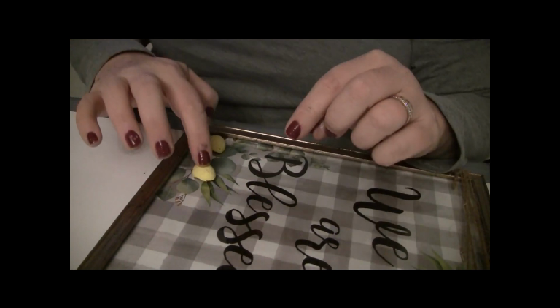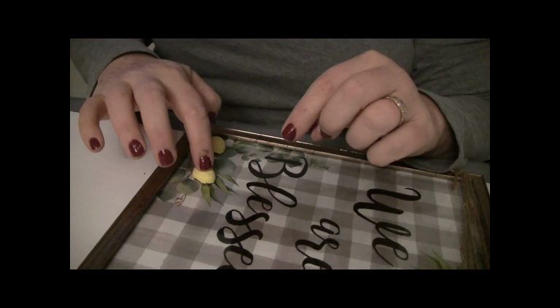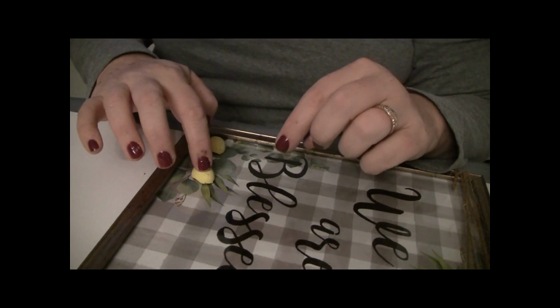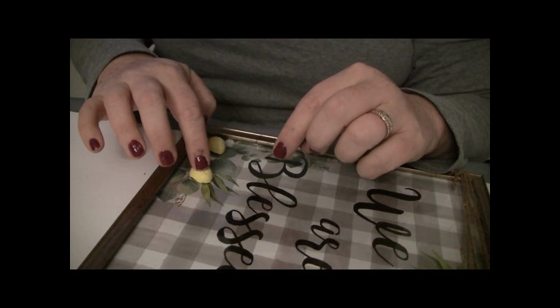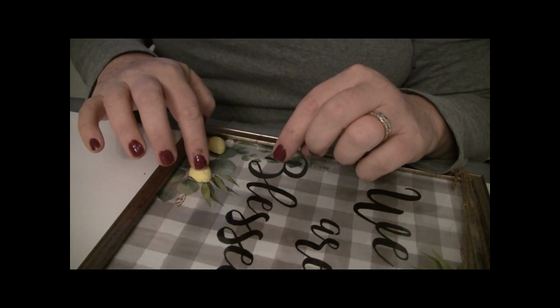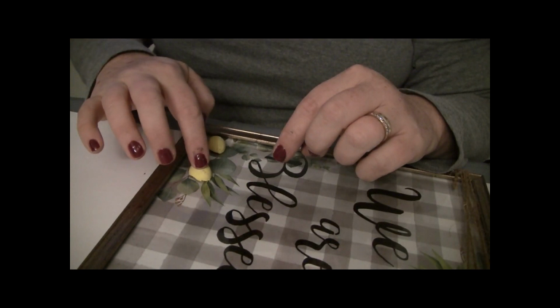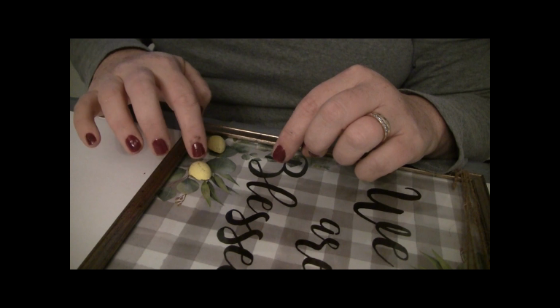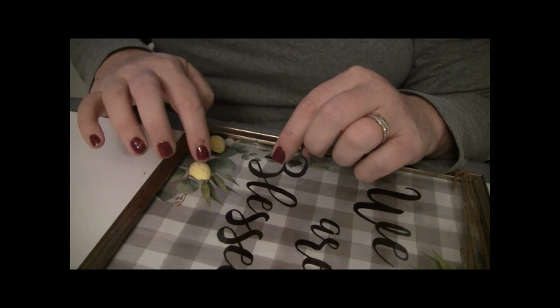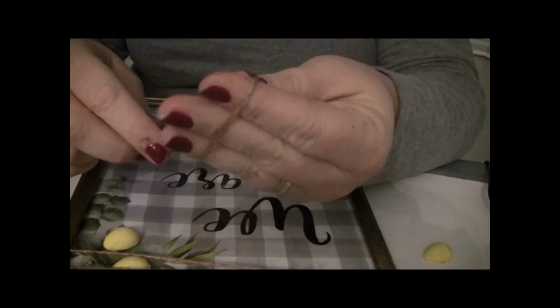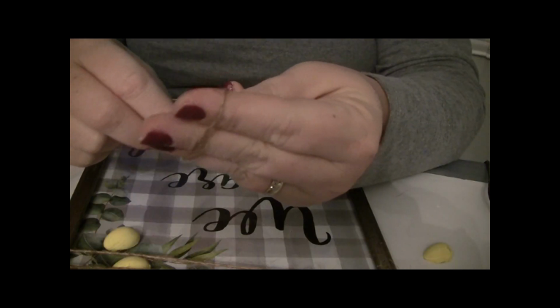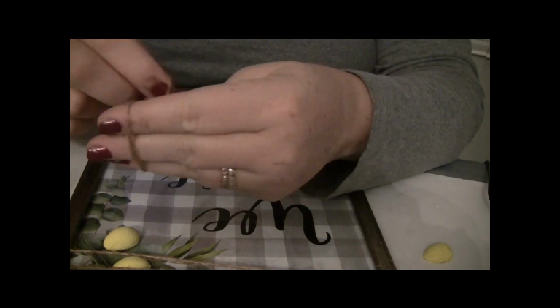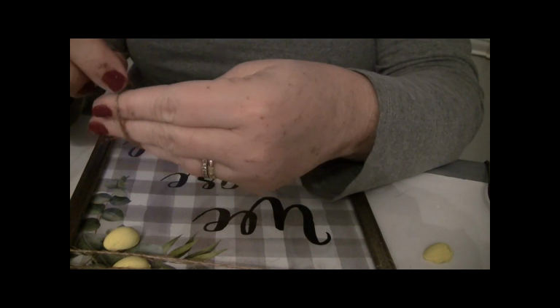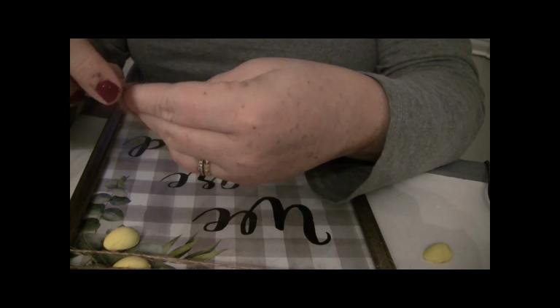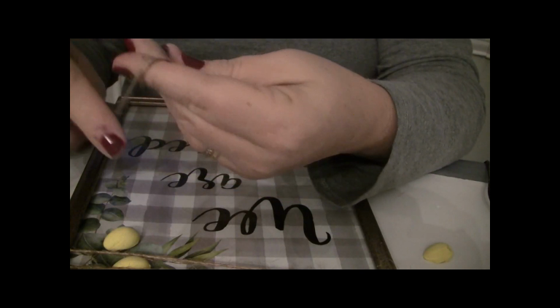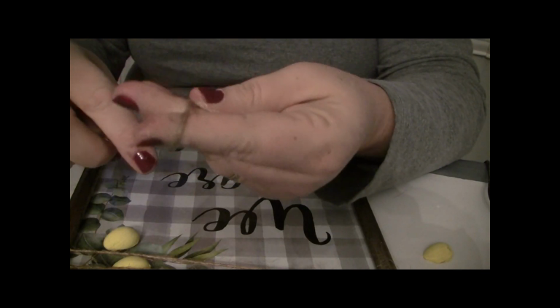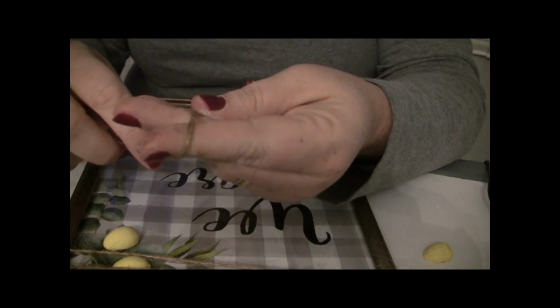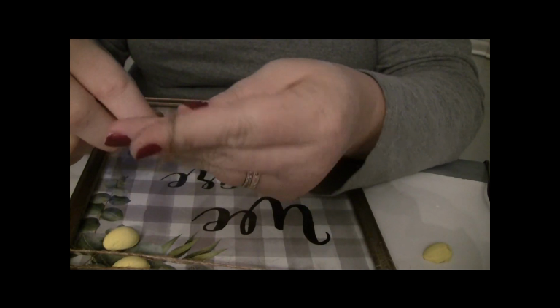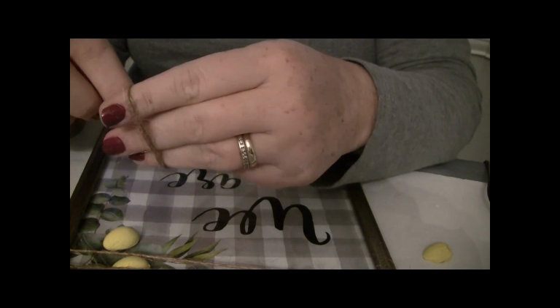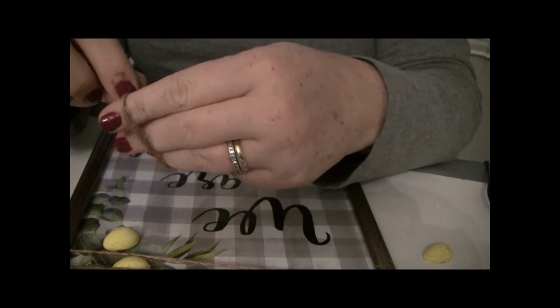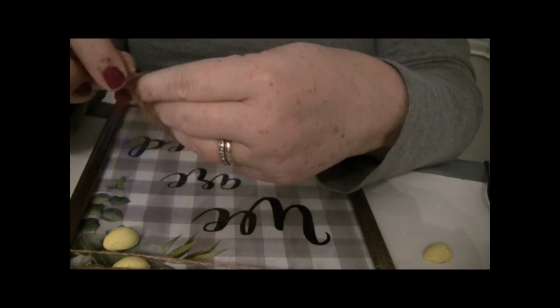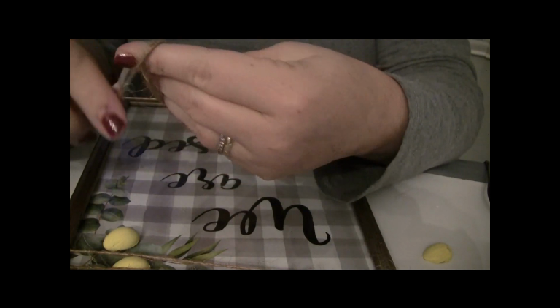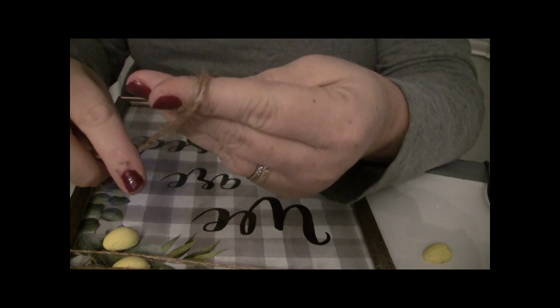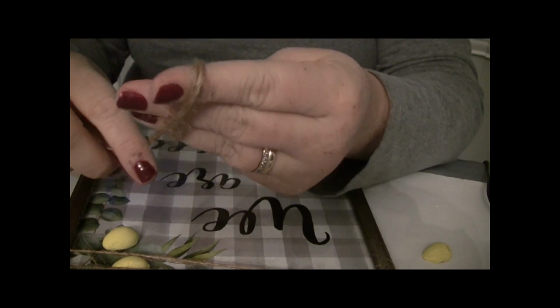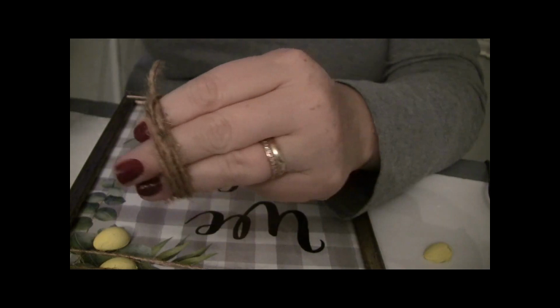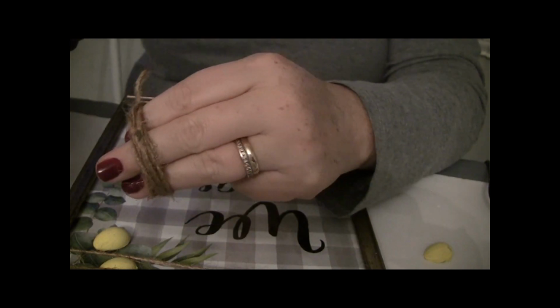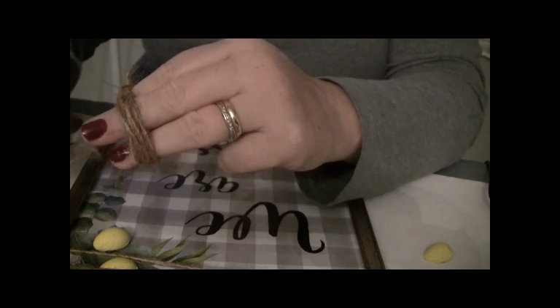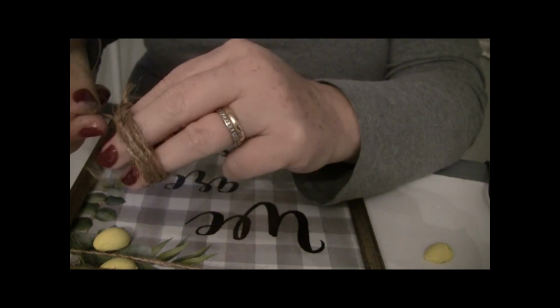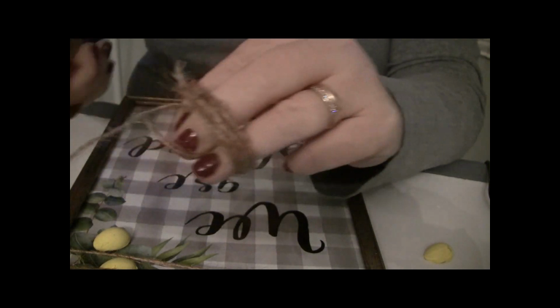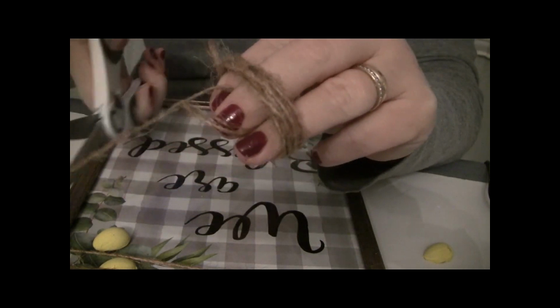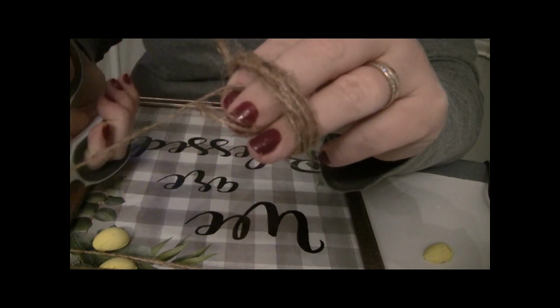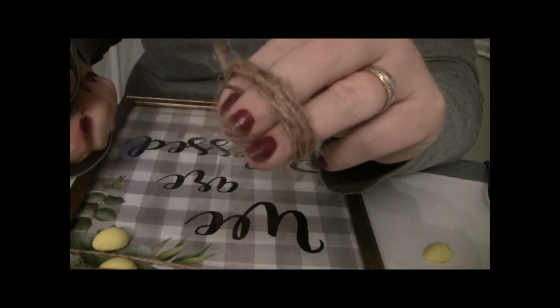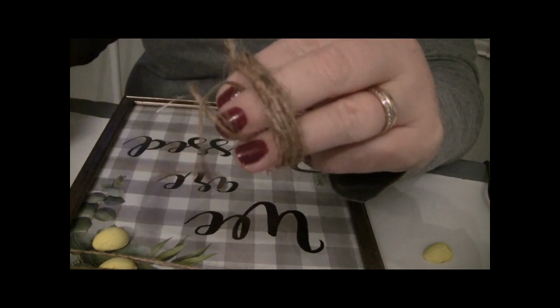Now I know I said you can make this even without the picture from Dollar Tree — you'd have to get the scrapbook paper and things like that. You can use that on the side of it to make up for the leaves that are printed on this picture.